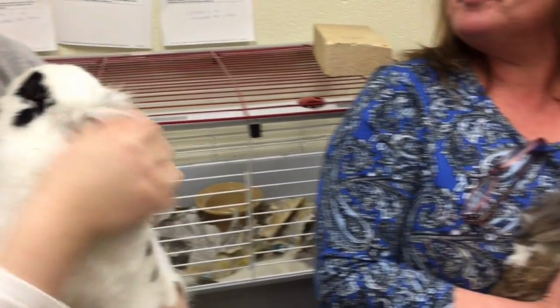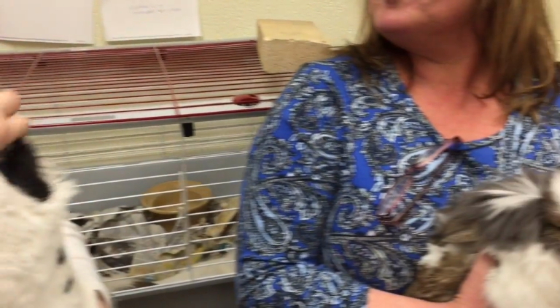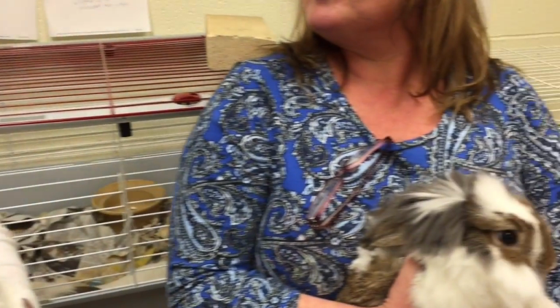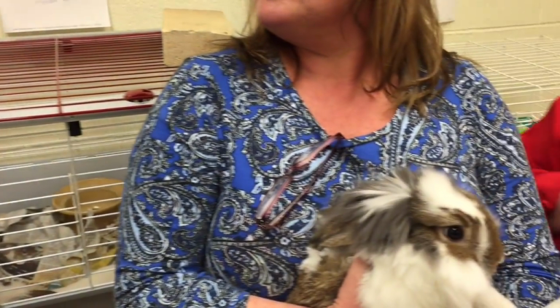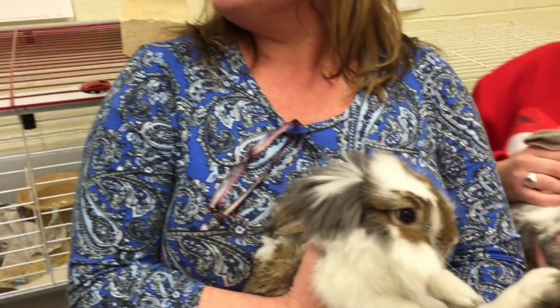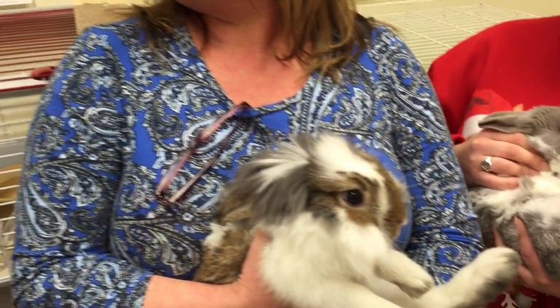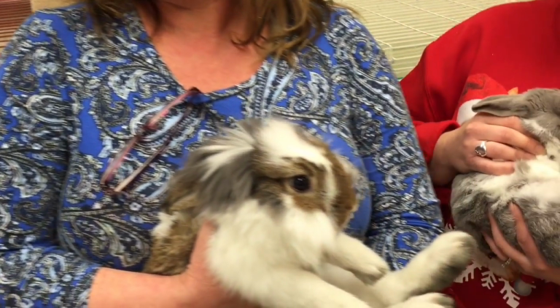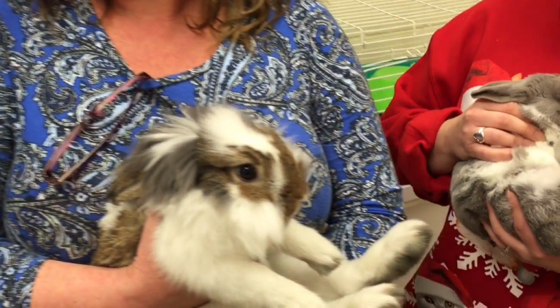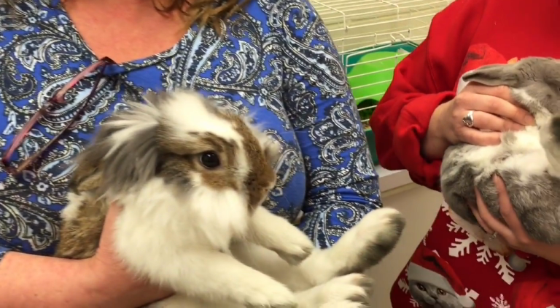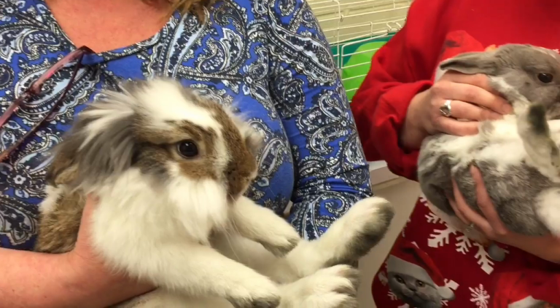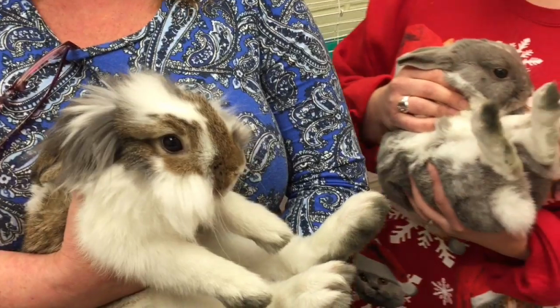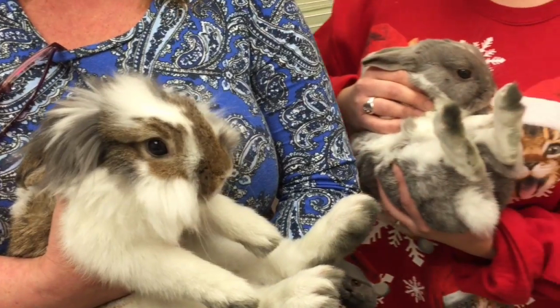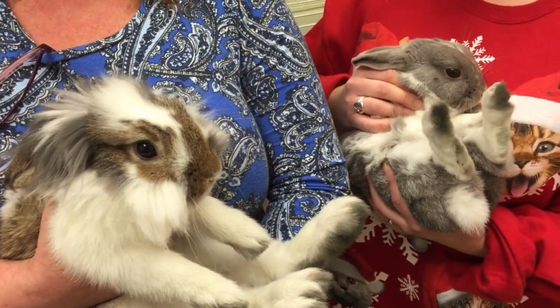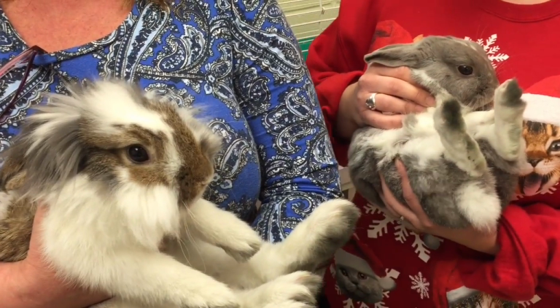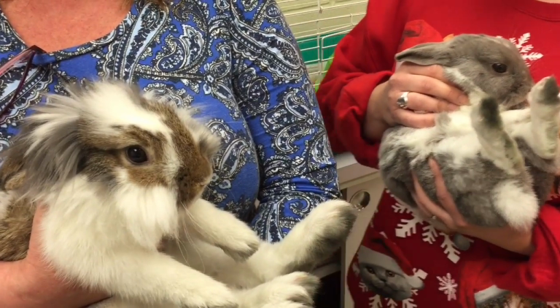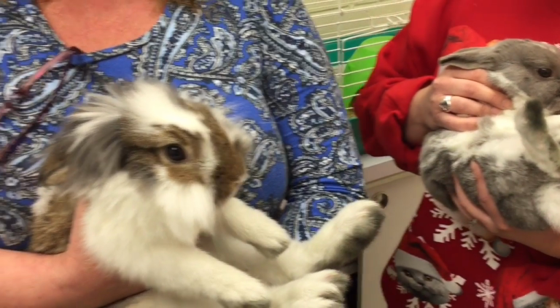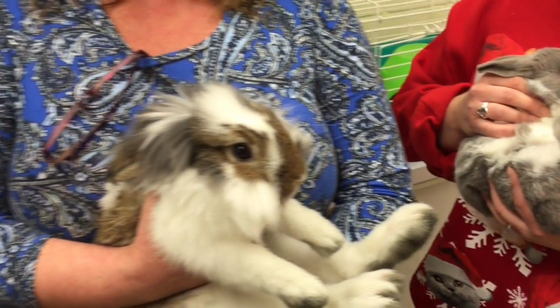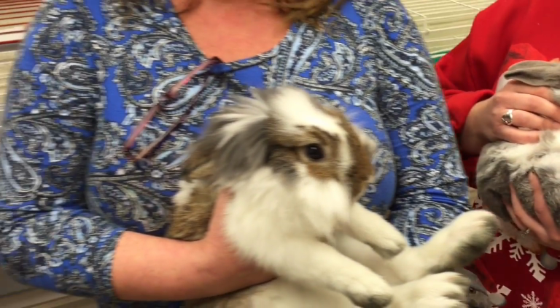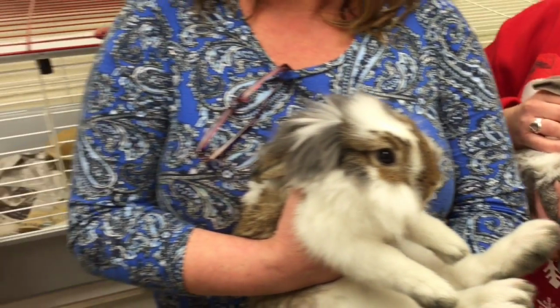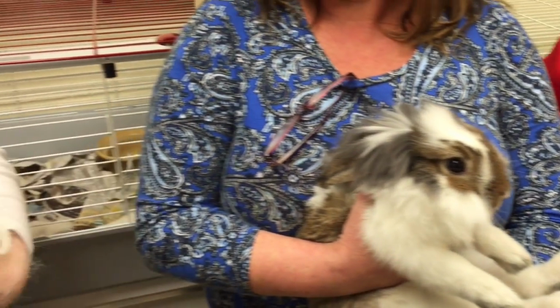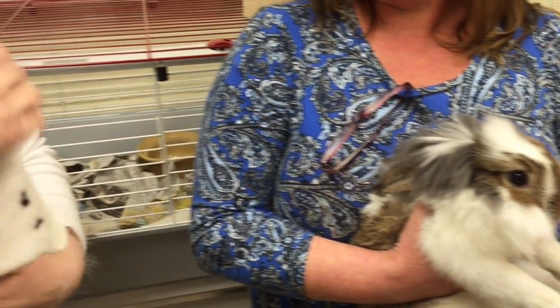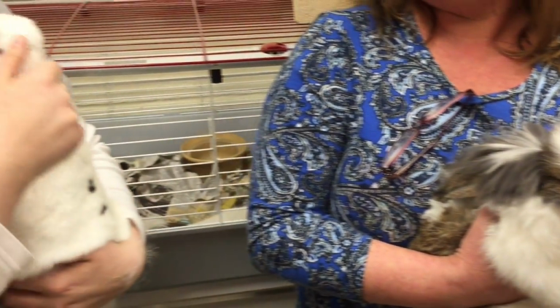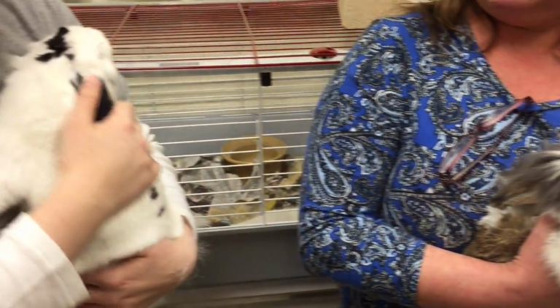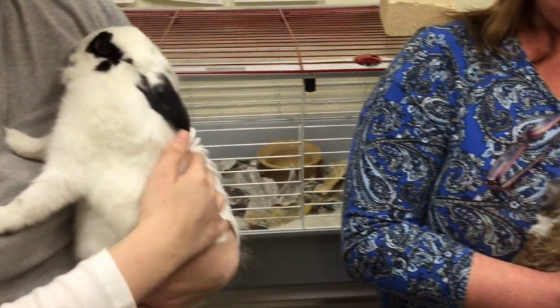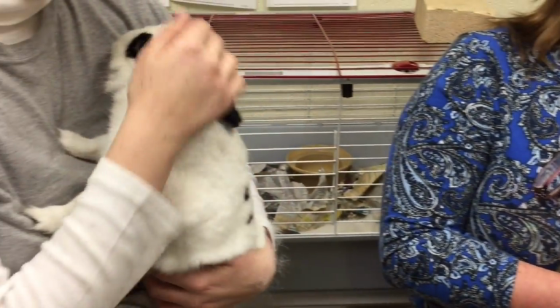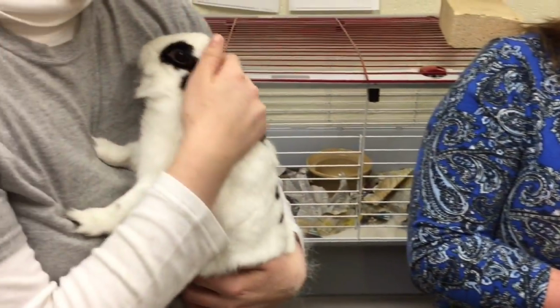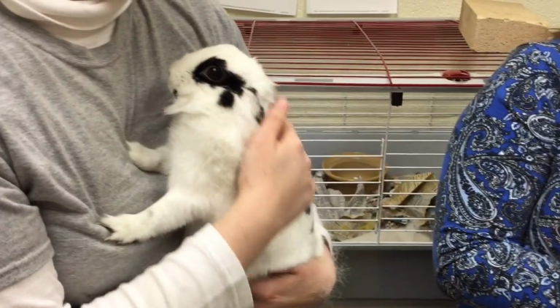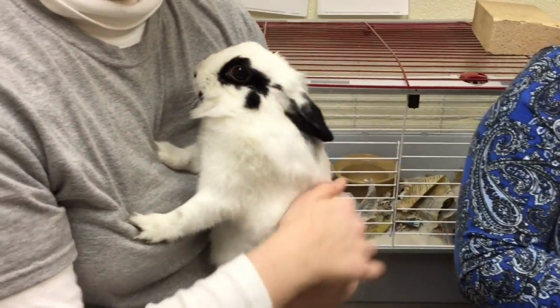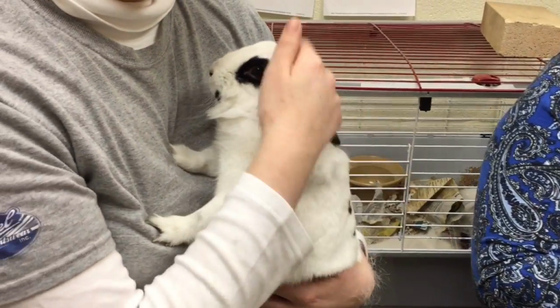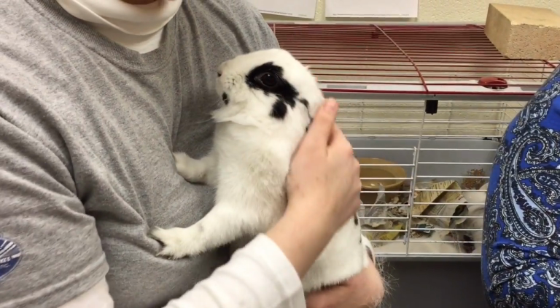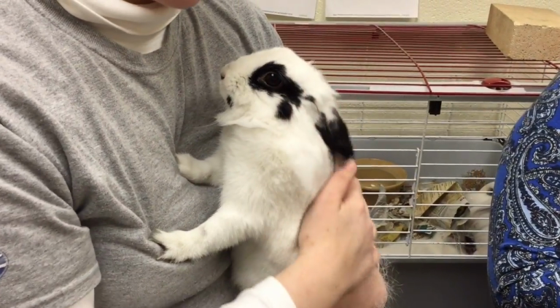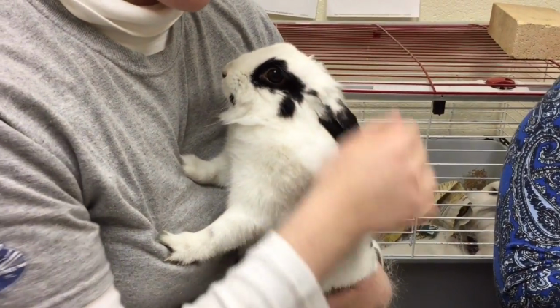We have lion heads, and loppy ears, and dwarves, and they're really cute and cuddly. They're easy to take care of. They like their carrots and their kale.